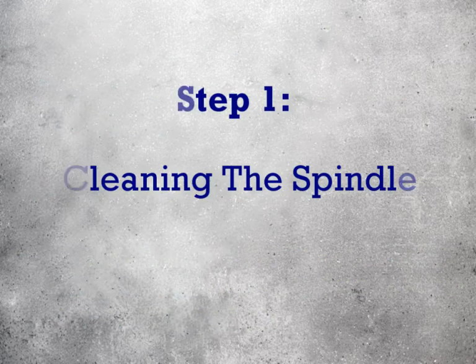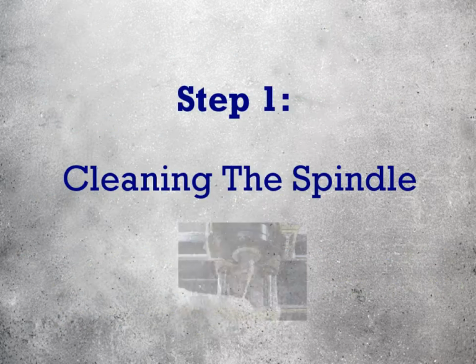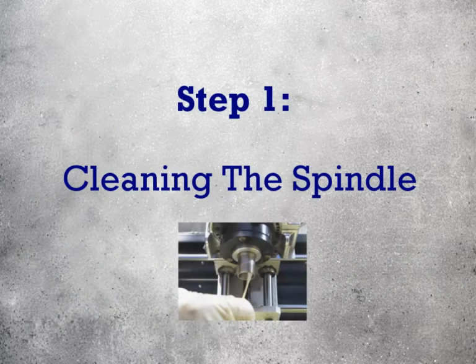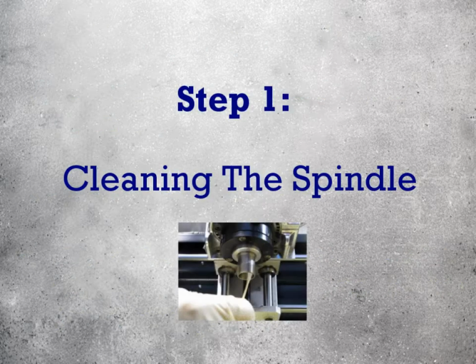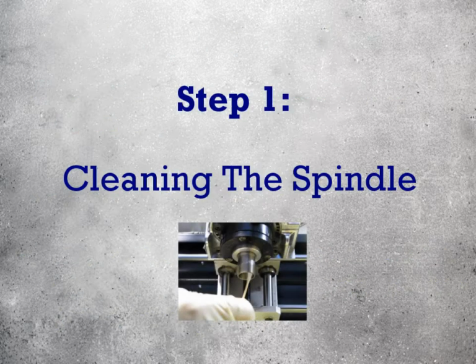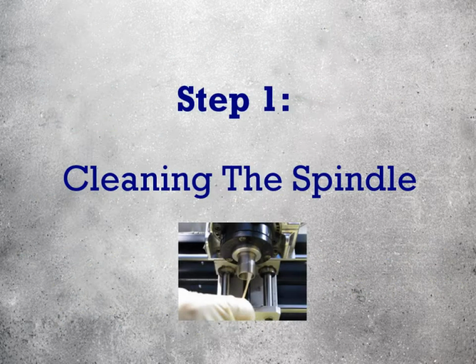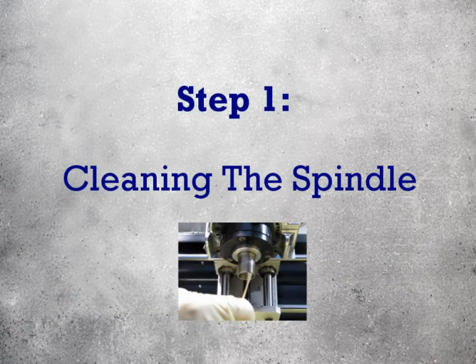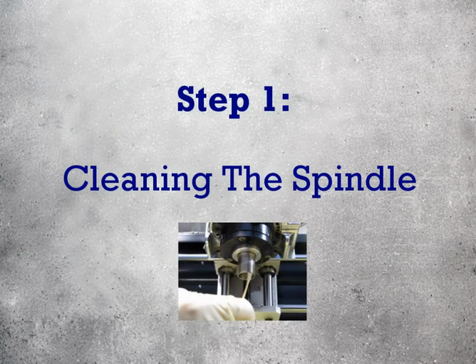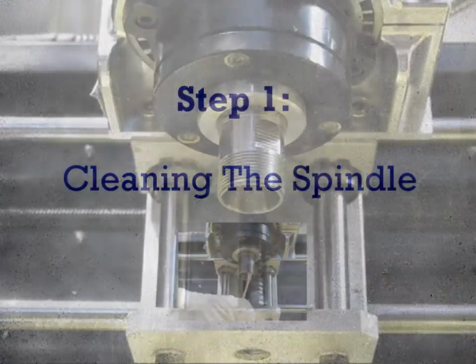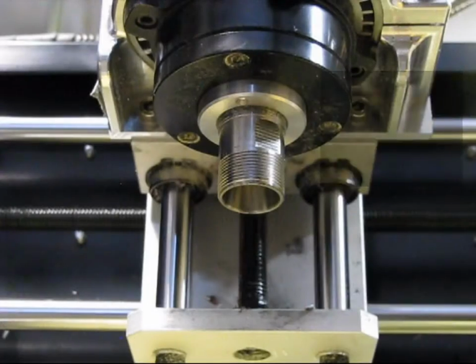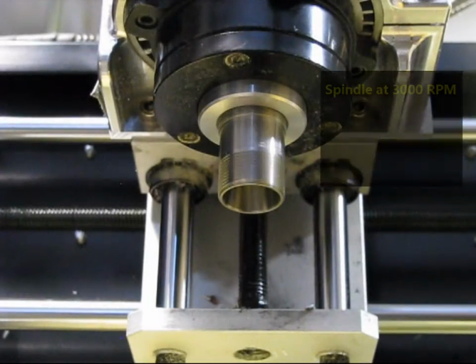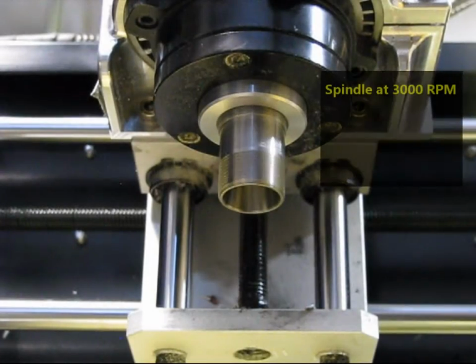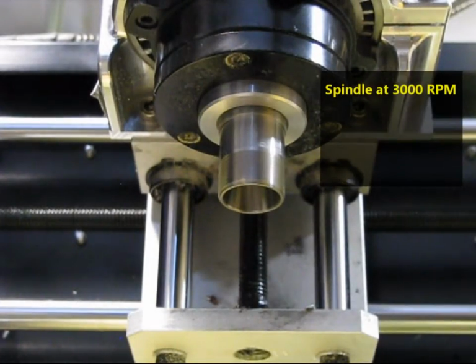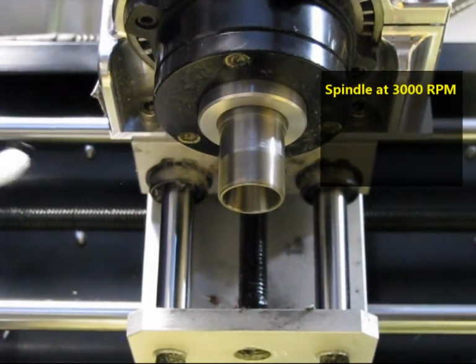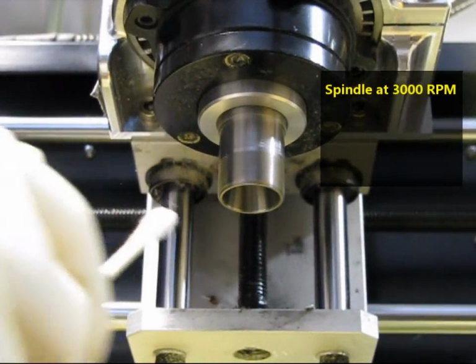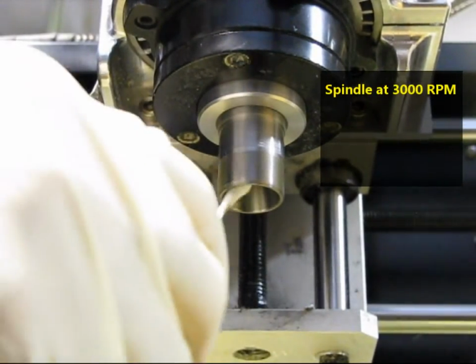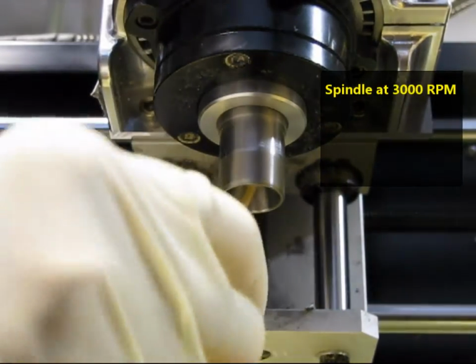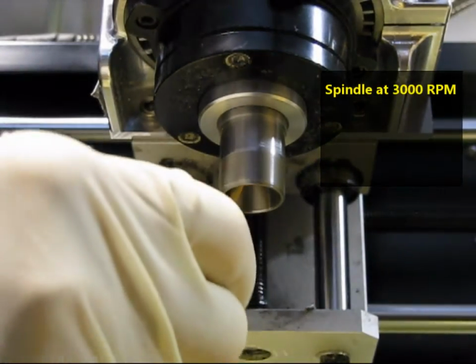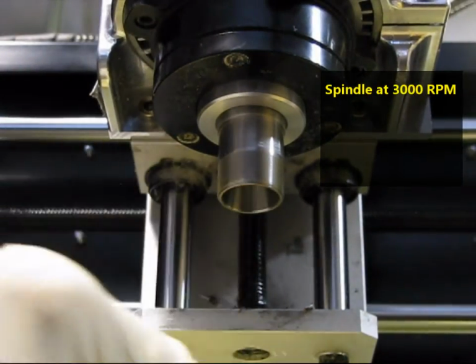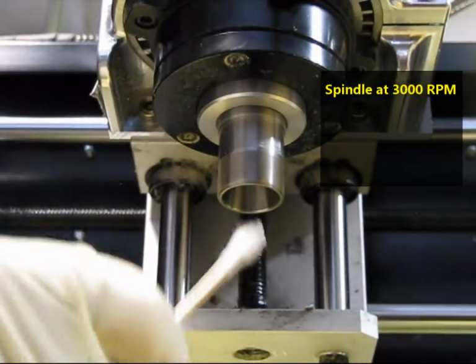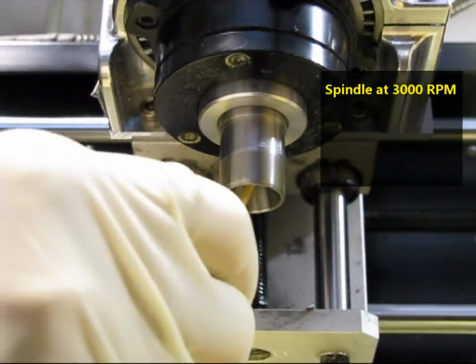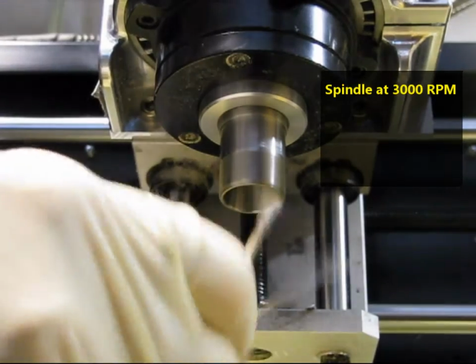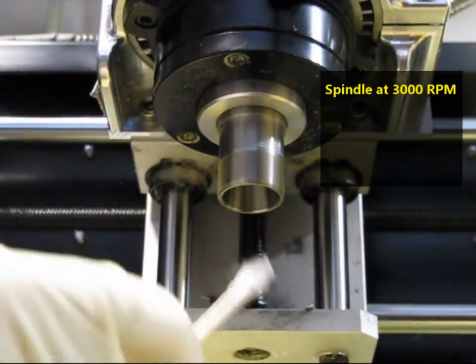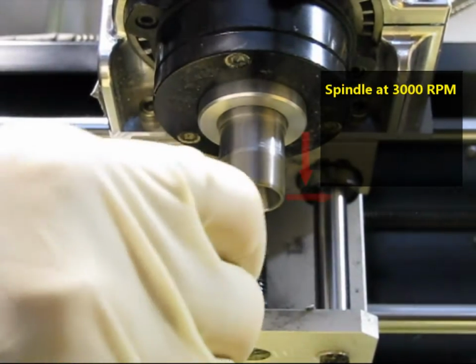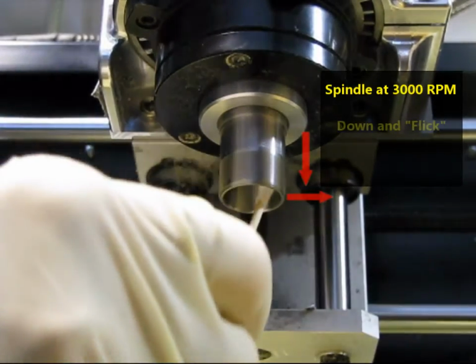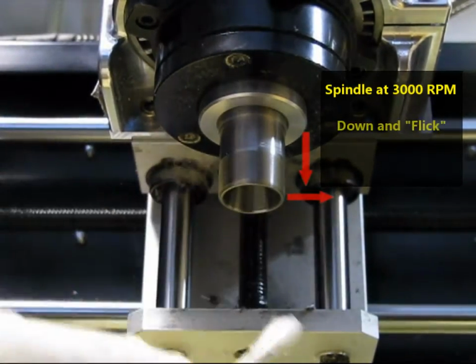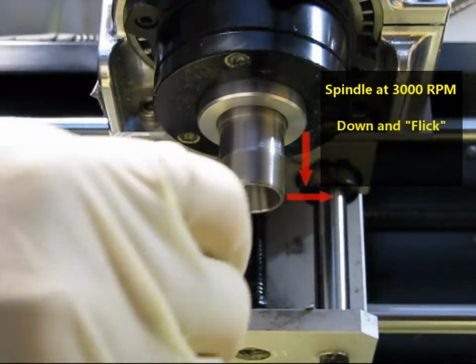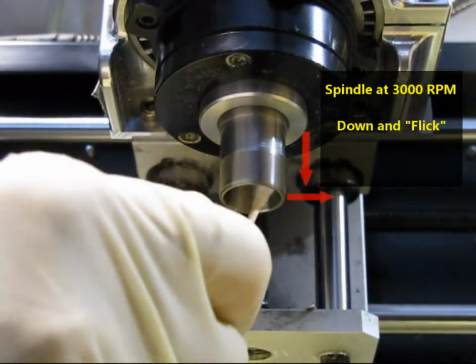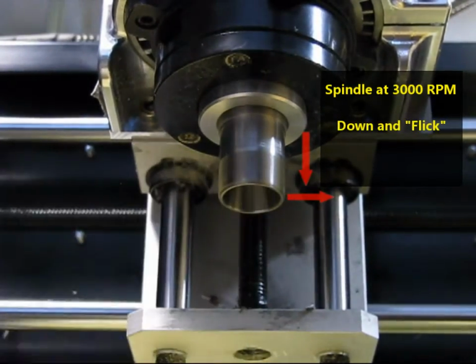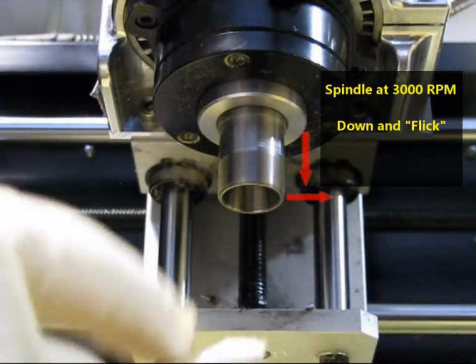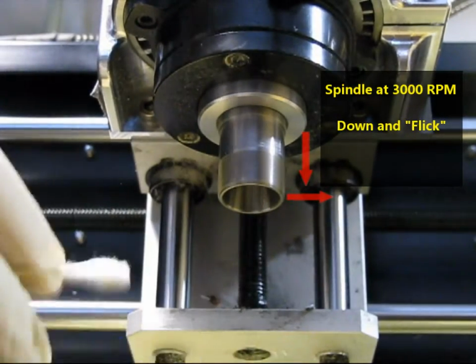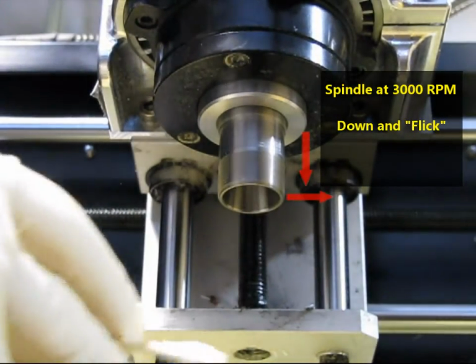Step 1: Cleaning the spindle. Turn the spindle on. Using the wet end of the Q-tip, apply even moderate pressure to the inside of the bore, taking a down and outwards motion to pull dirt out and fling it away from the mouth of the spindle.